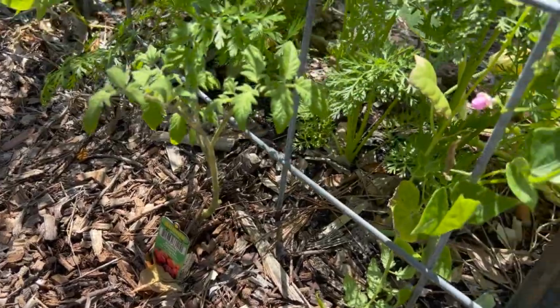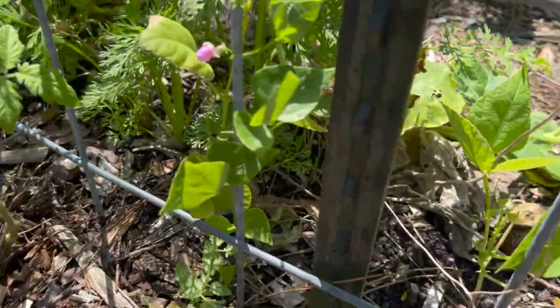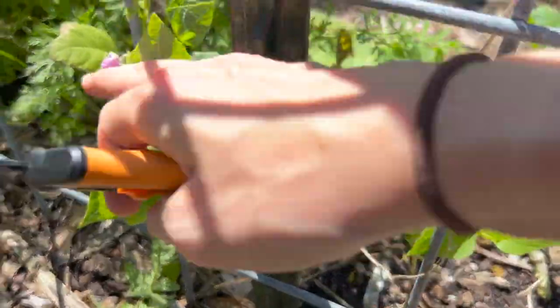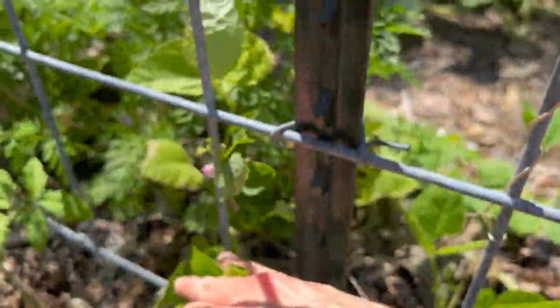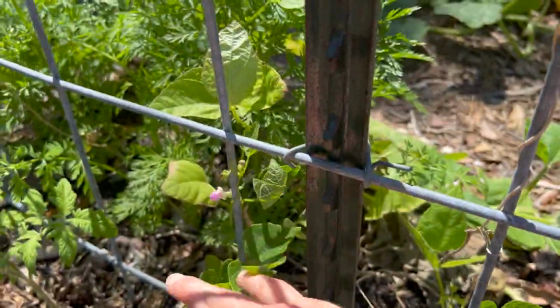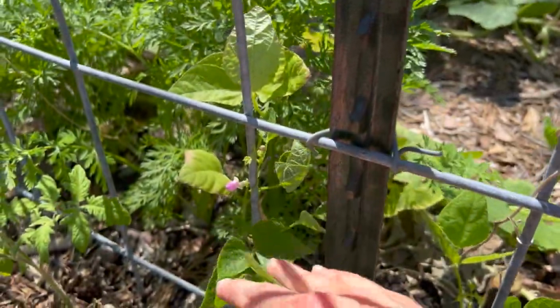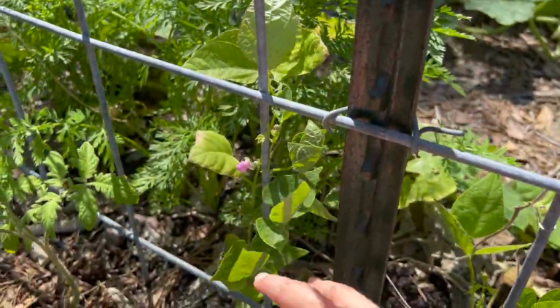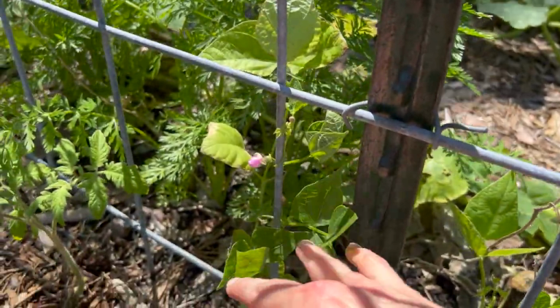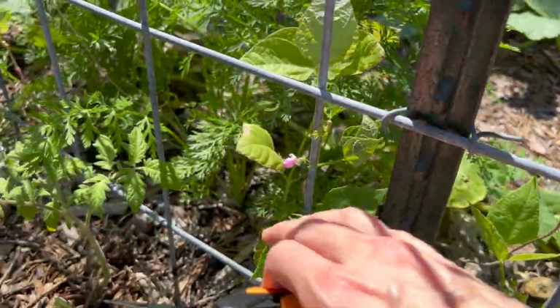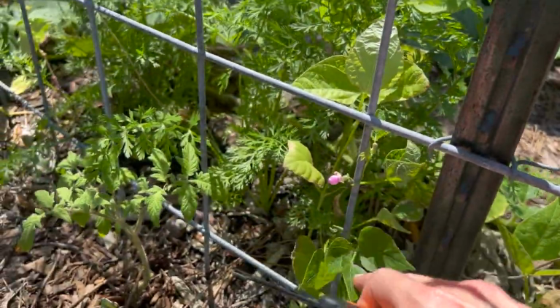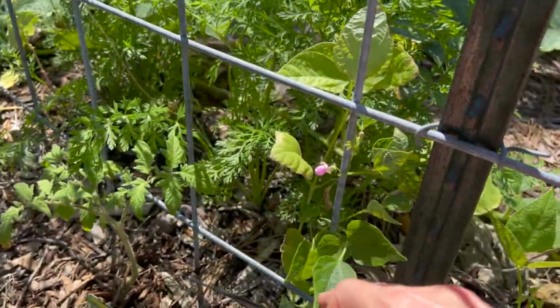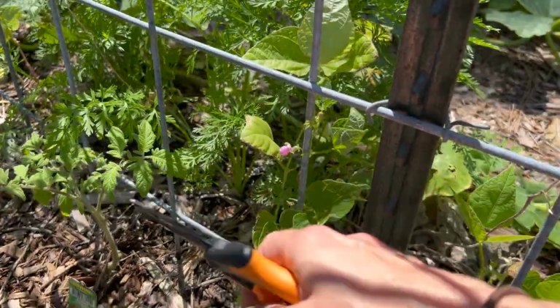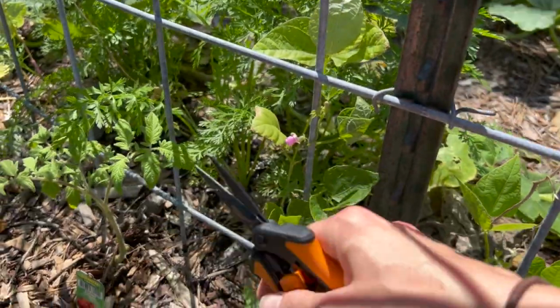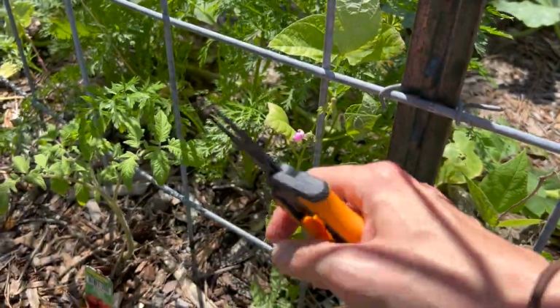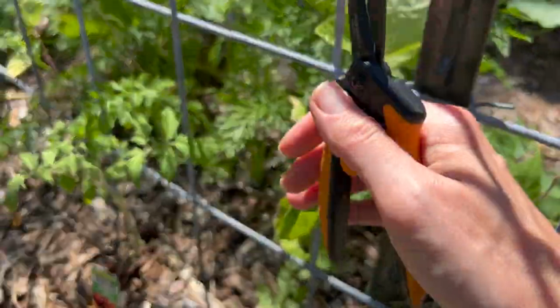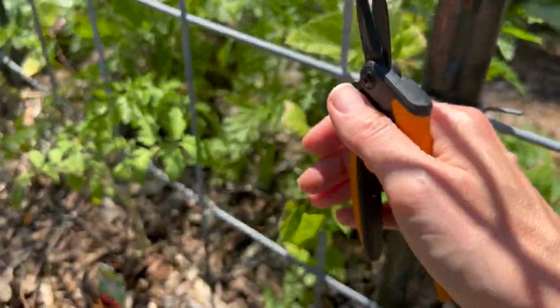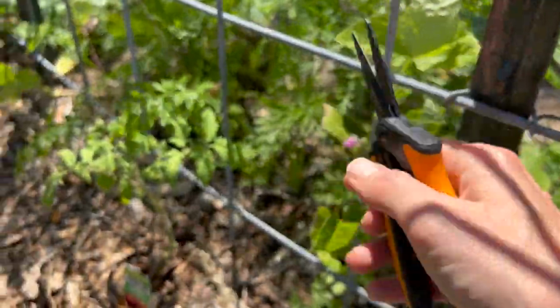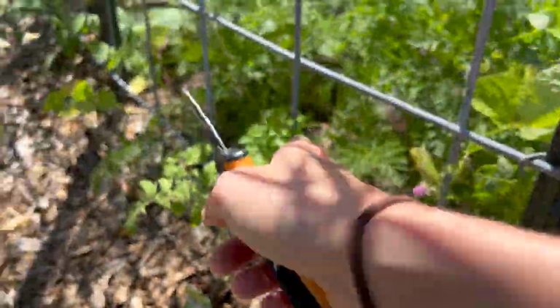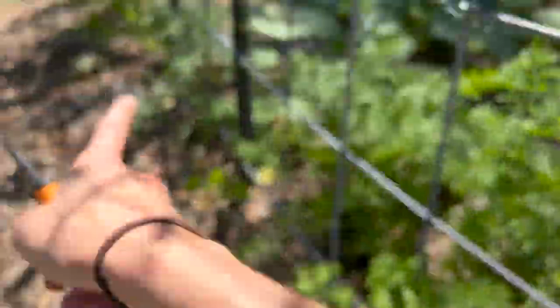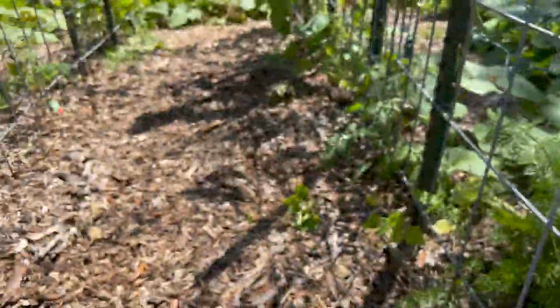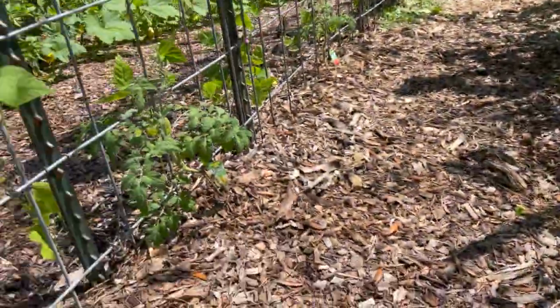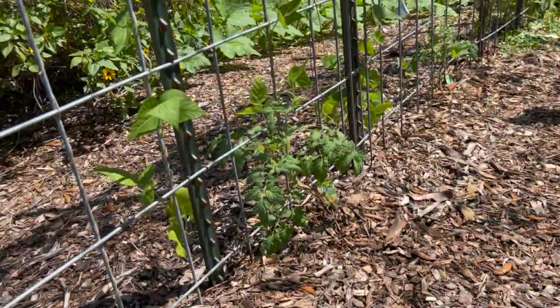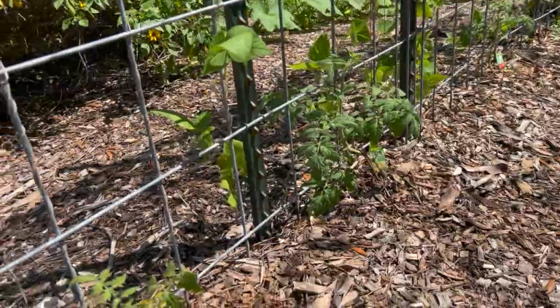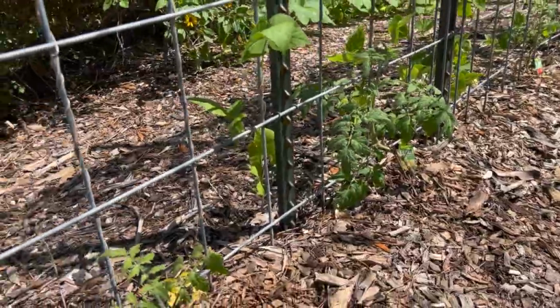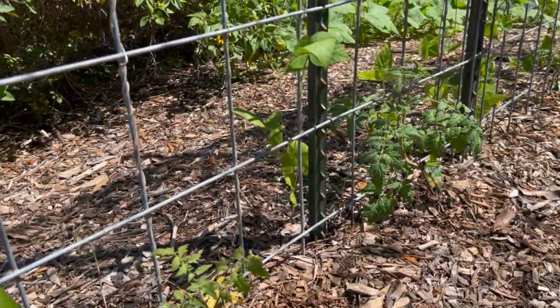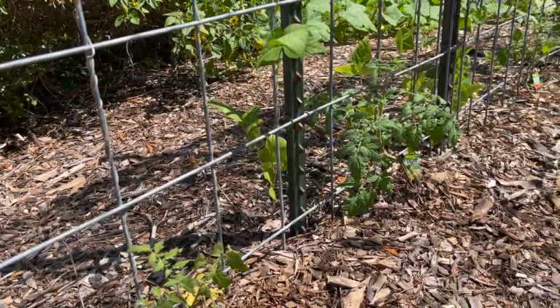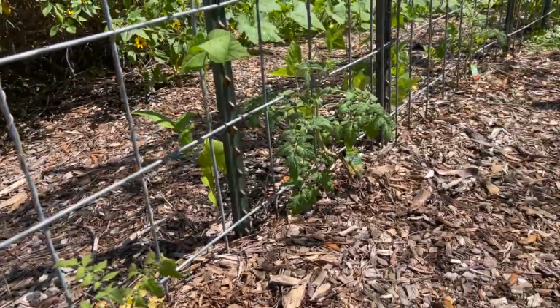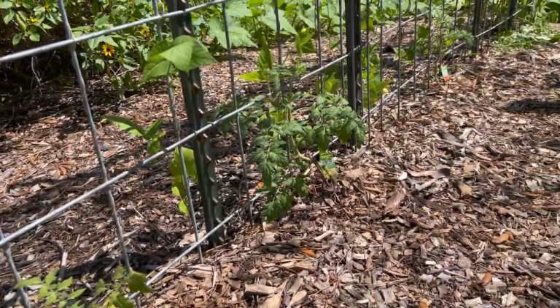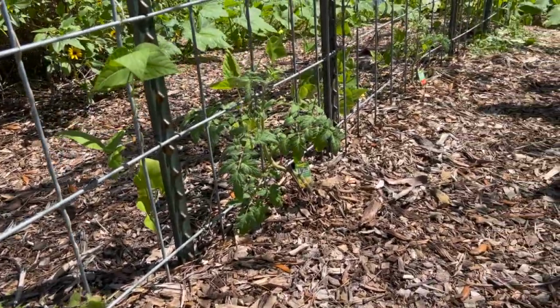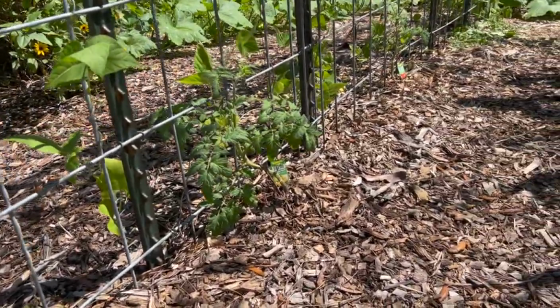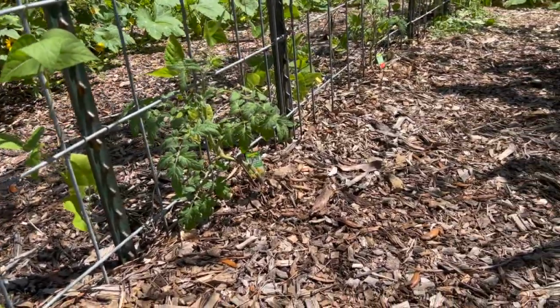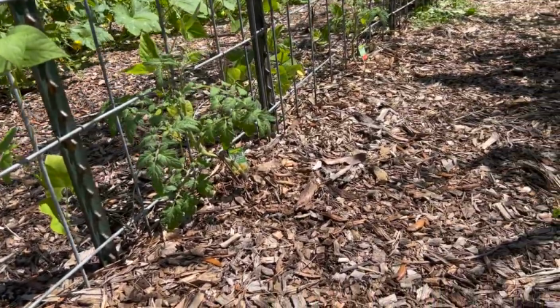We got new beans coming in — these are ones I planted a few weeks ago. I'm going to take a couple of those beans I just harvested and replant the area again, because they just take up so little space and why not get more harvest?